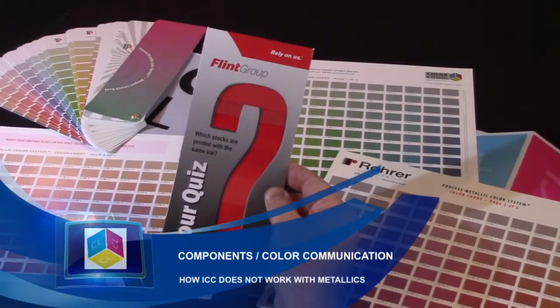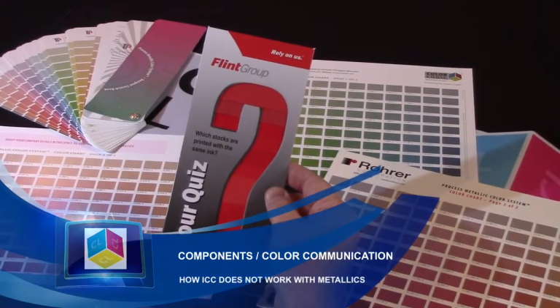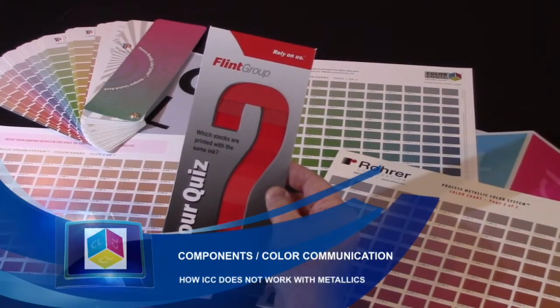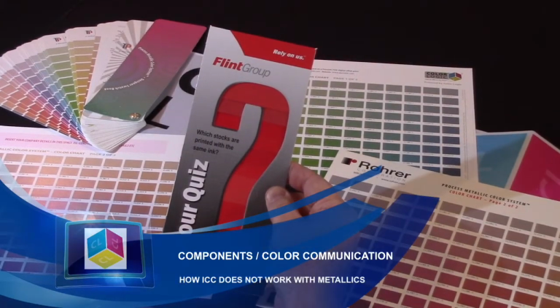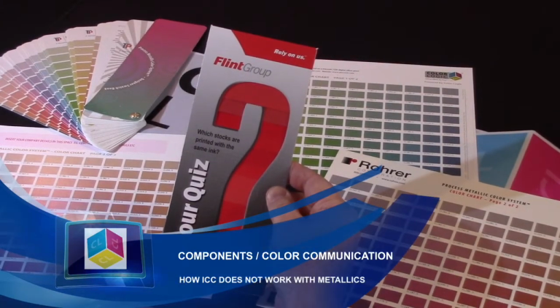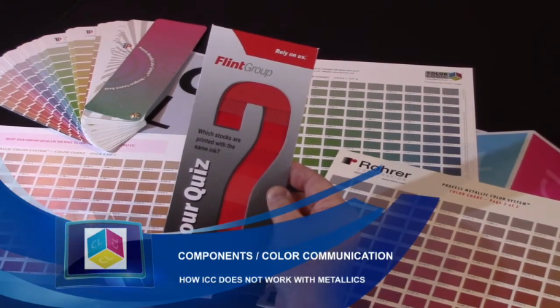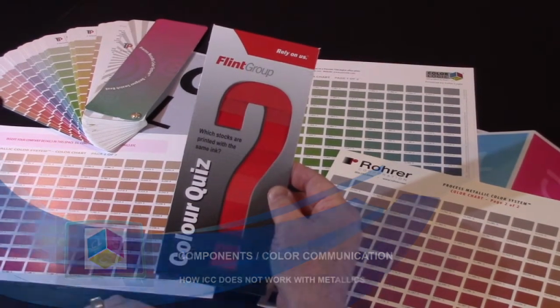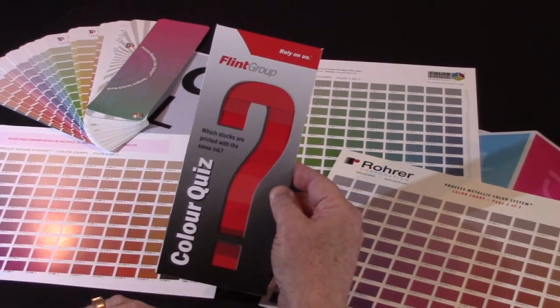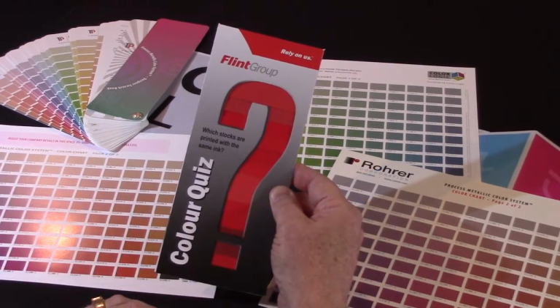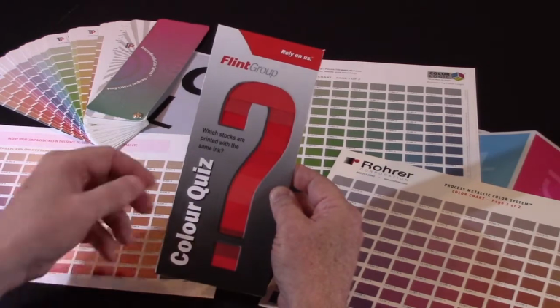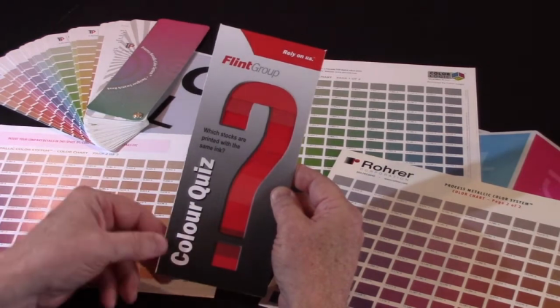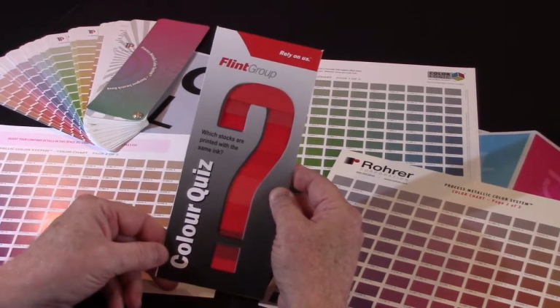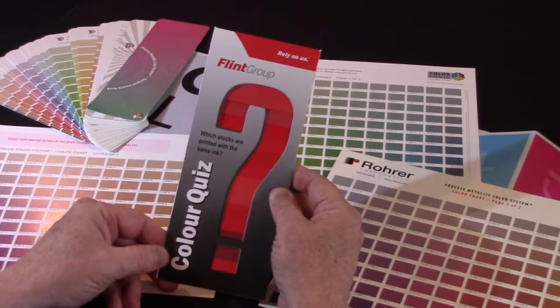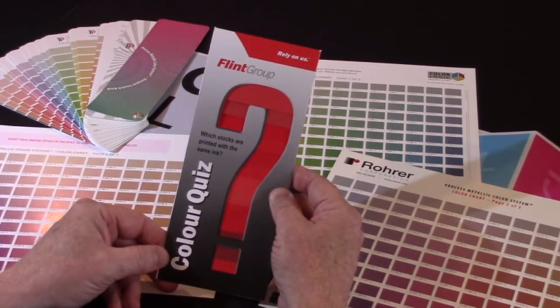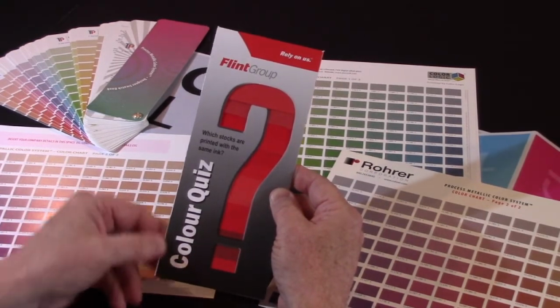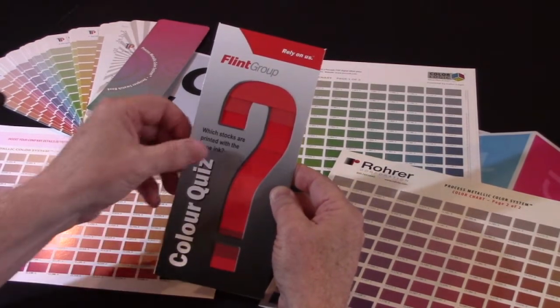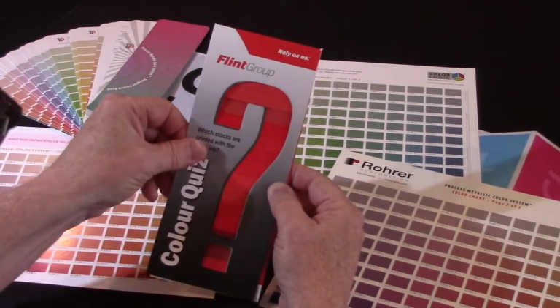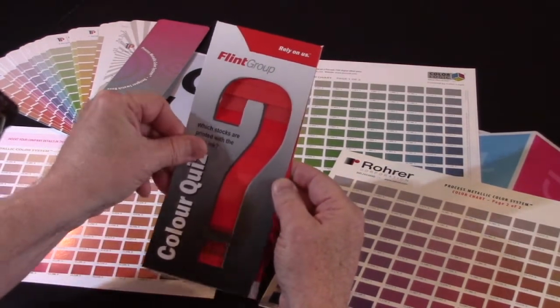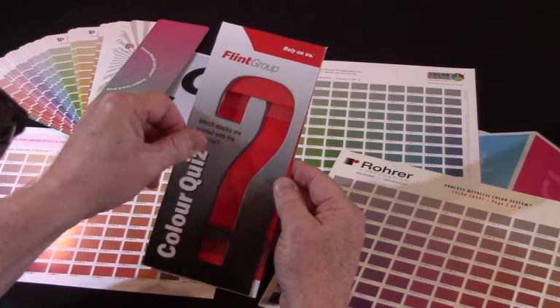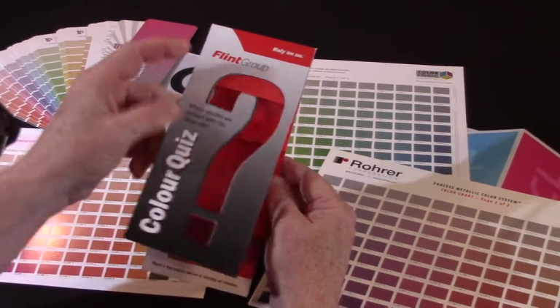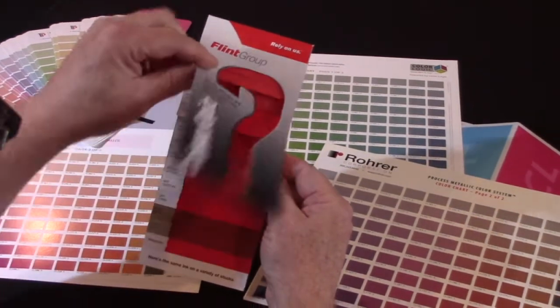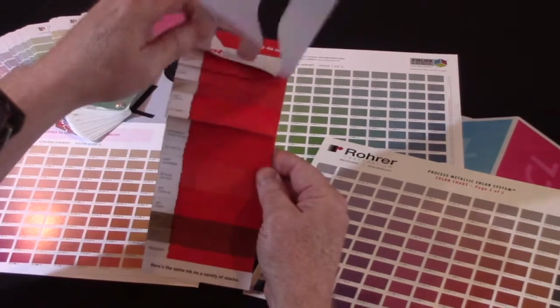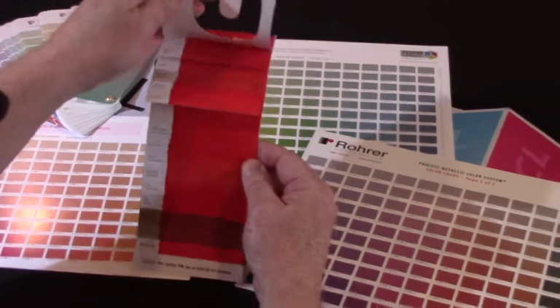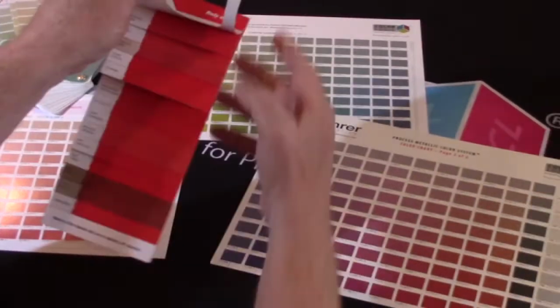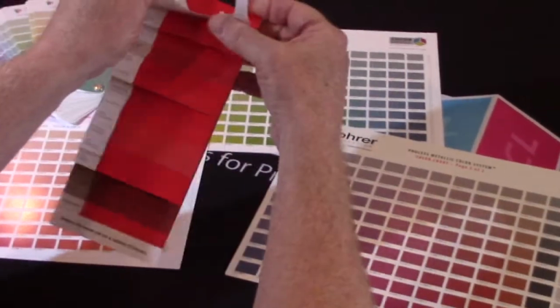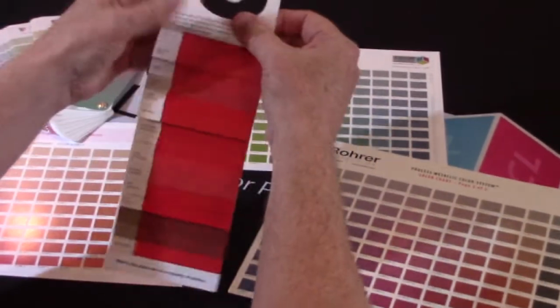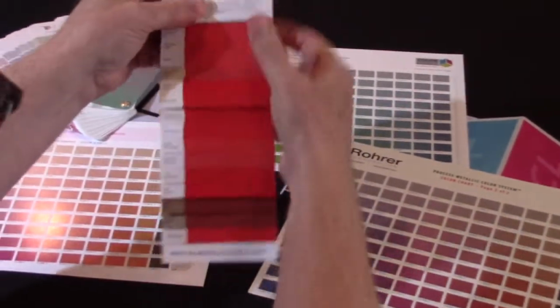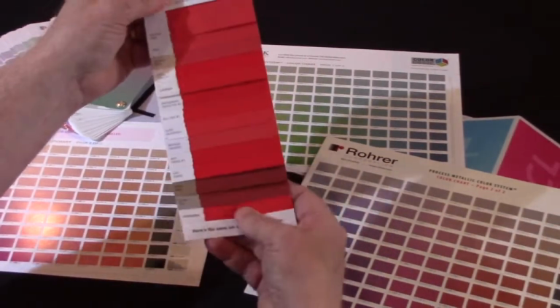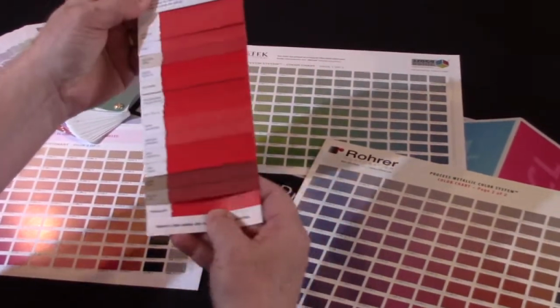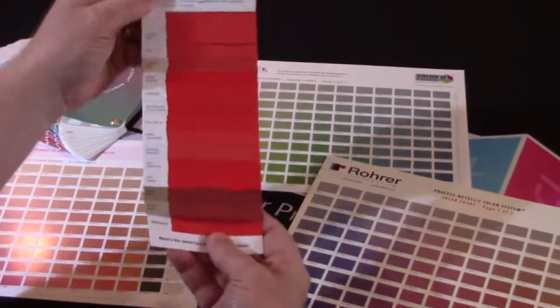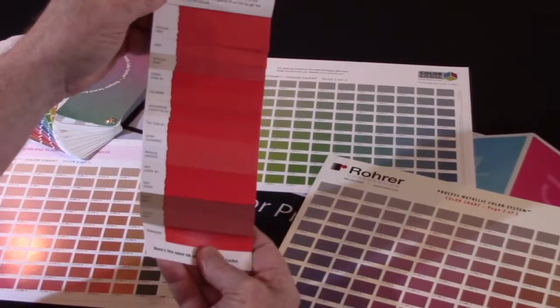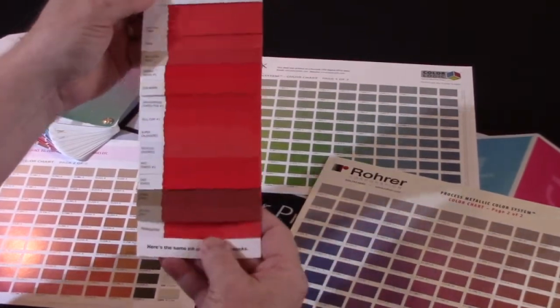This is the Flint ink color quiz on paper. What it's primarily demonstrating is that if you take the same process ink and print it on different substrates, you get different results.